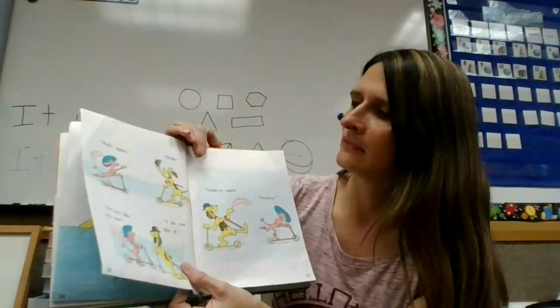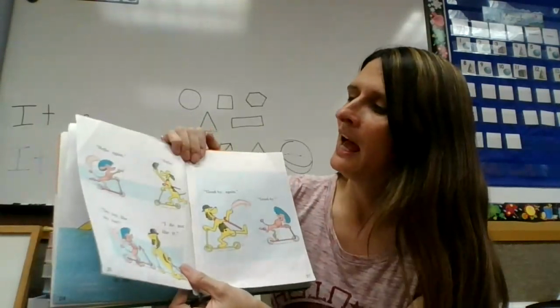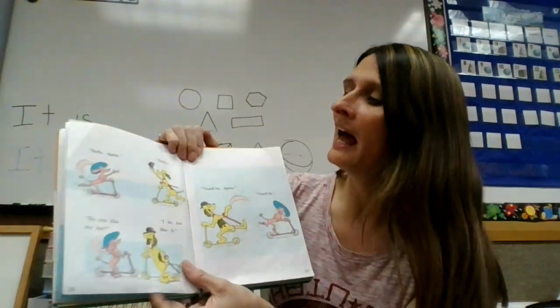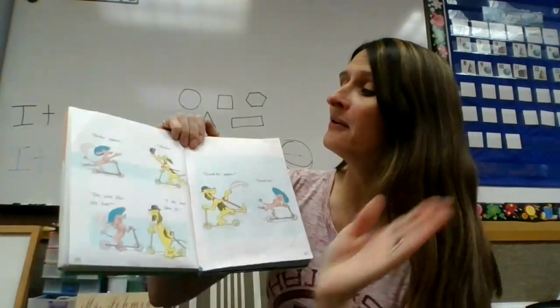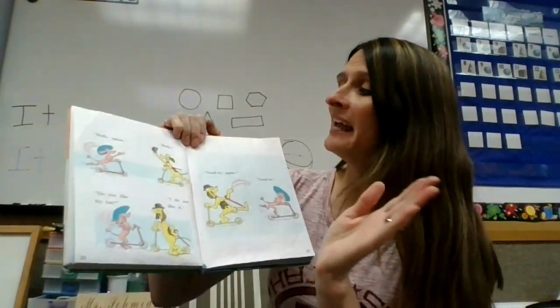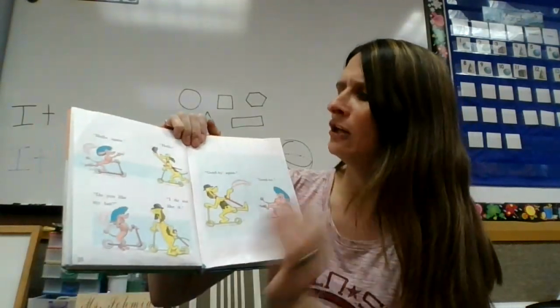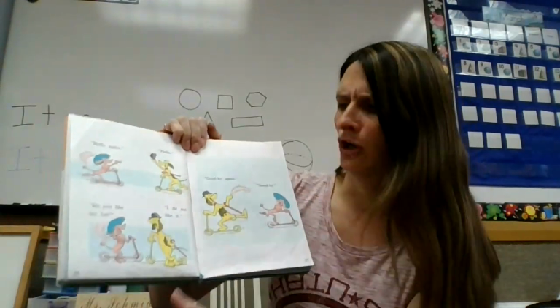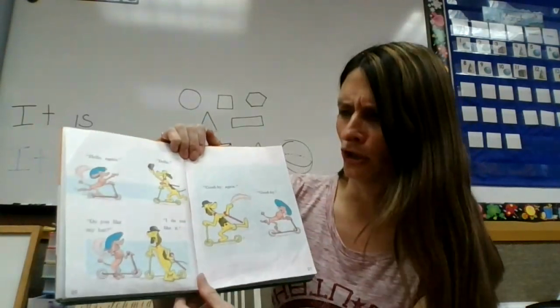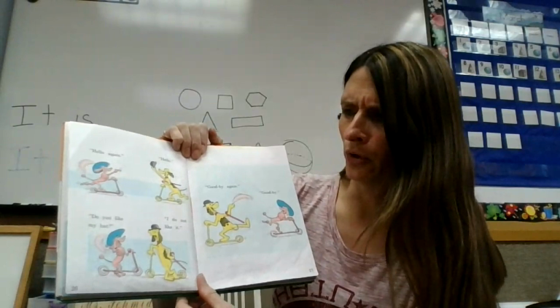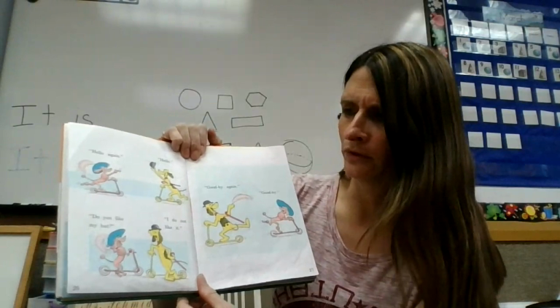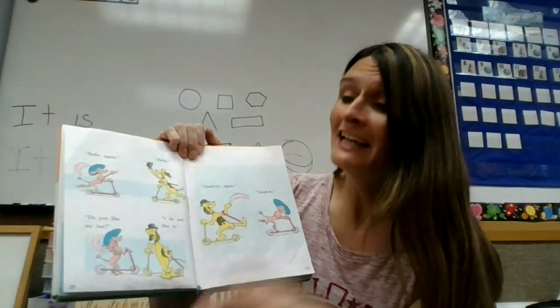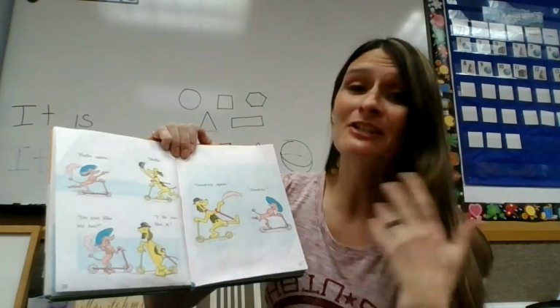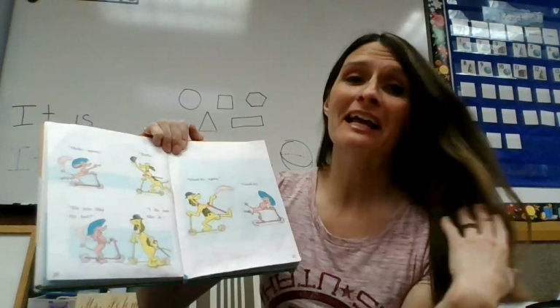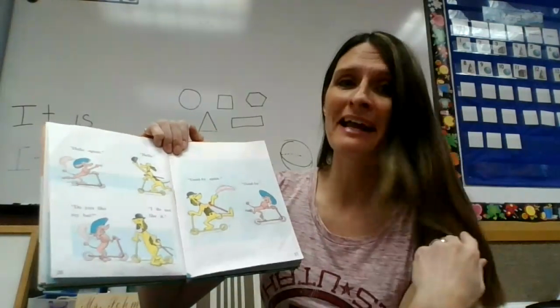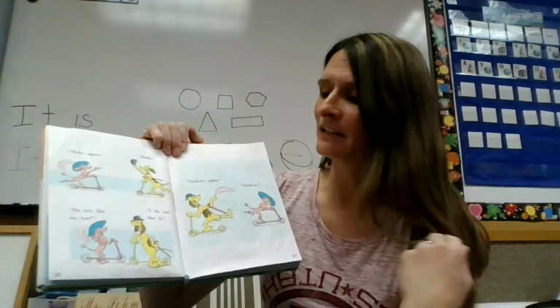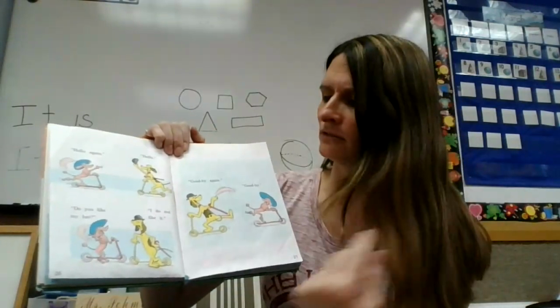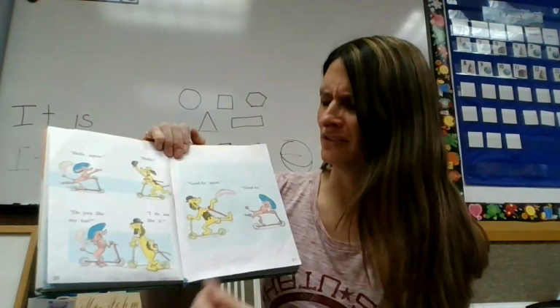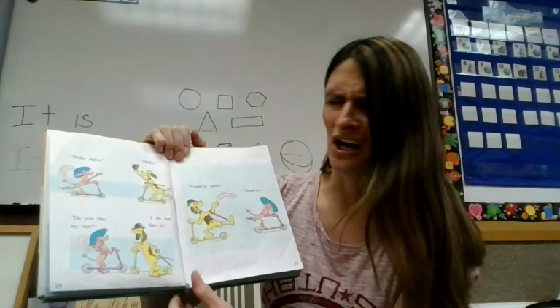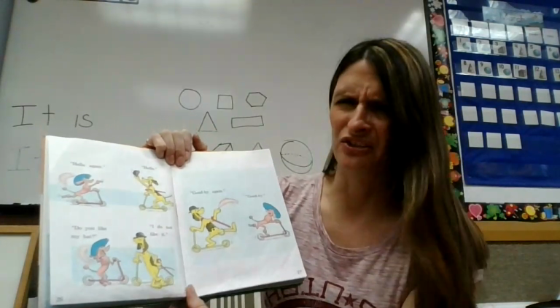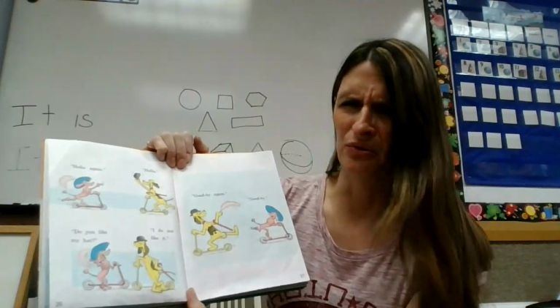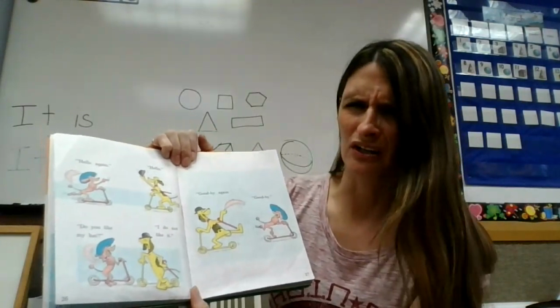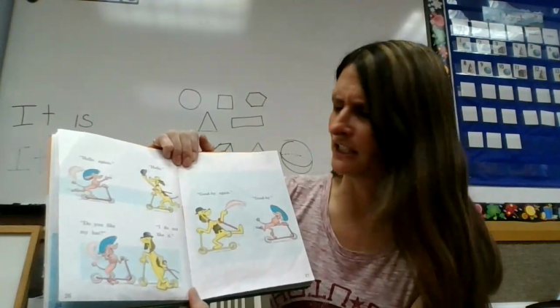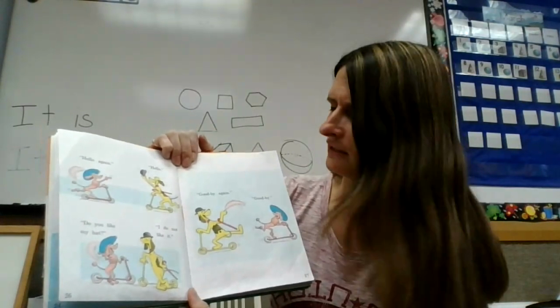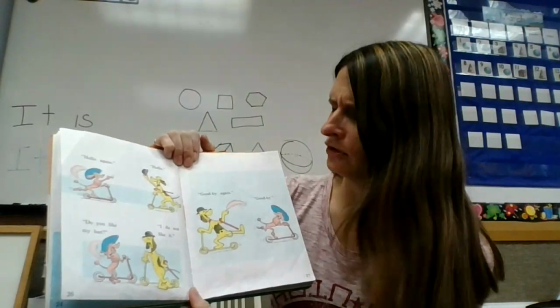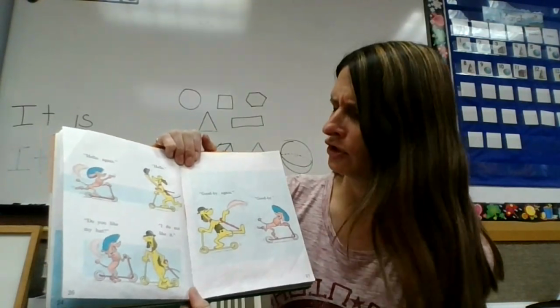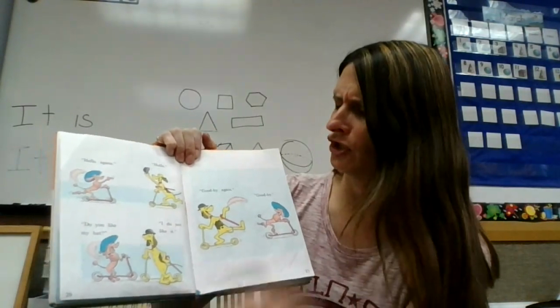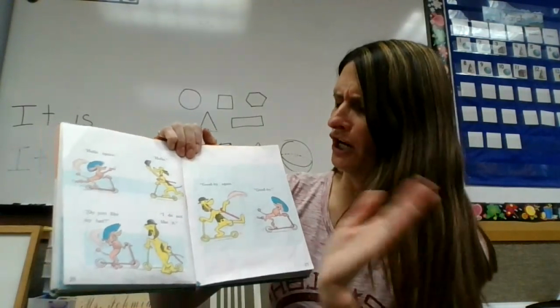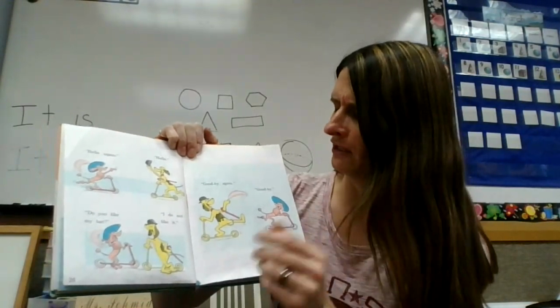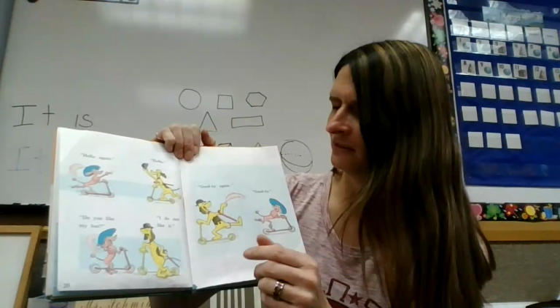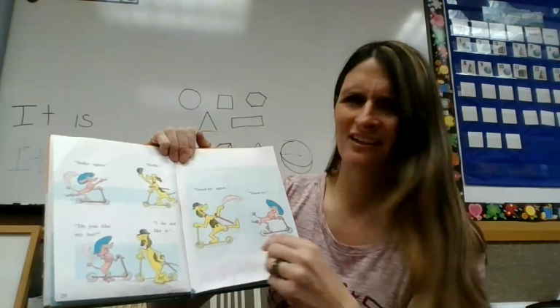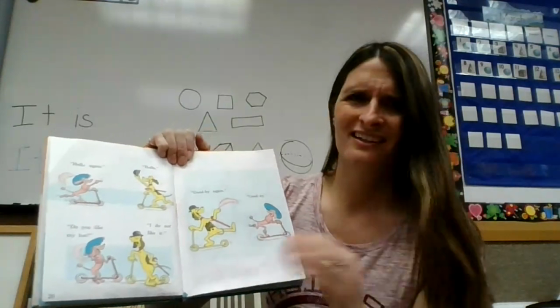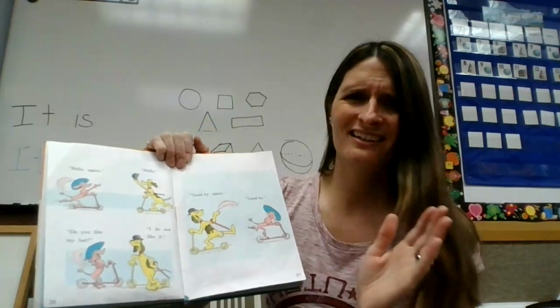Hello again. Hello. Do you like my hat? I do not like it. Goodbye again. Goodbye.